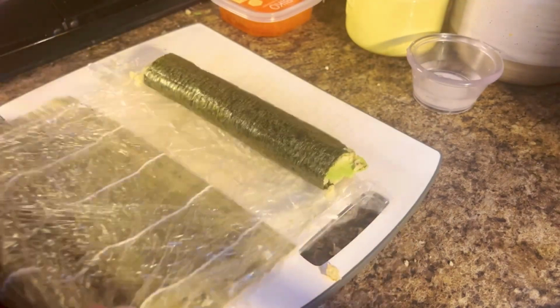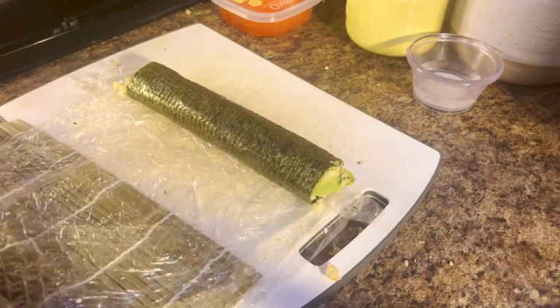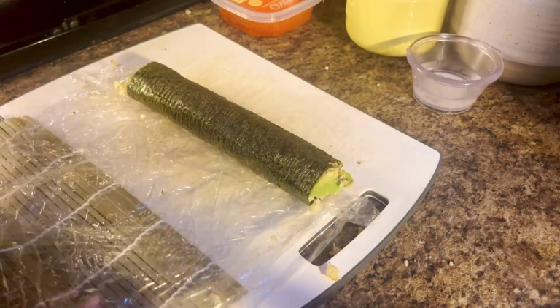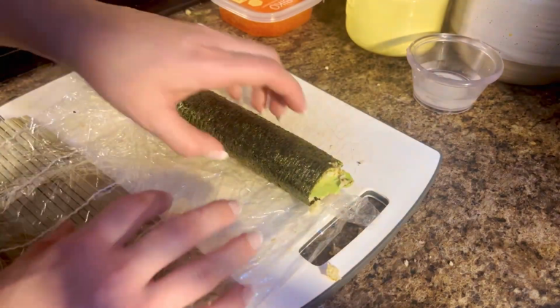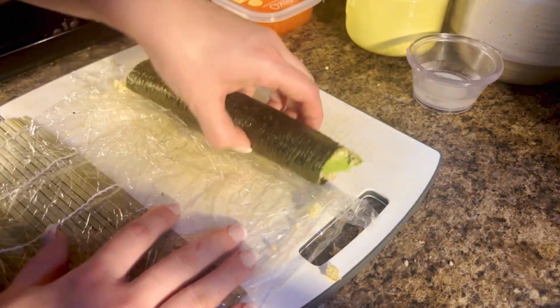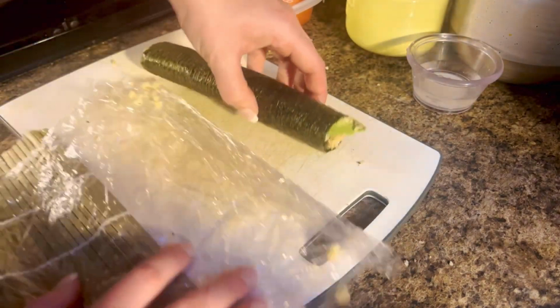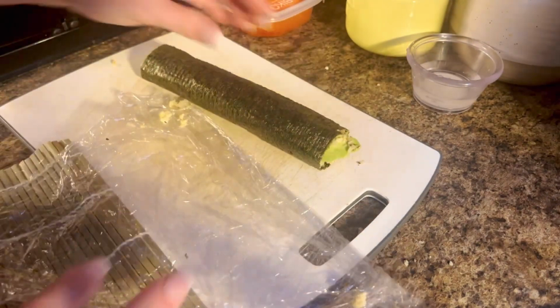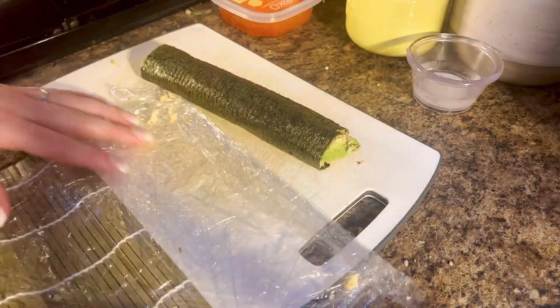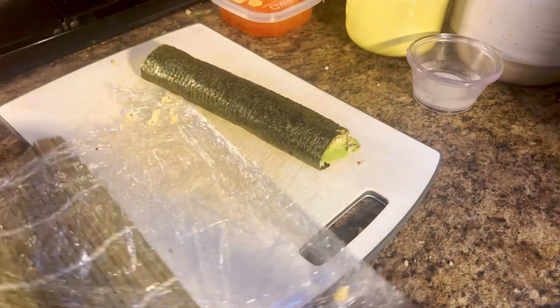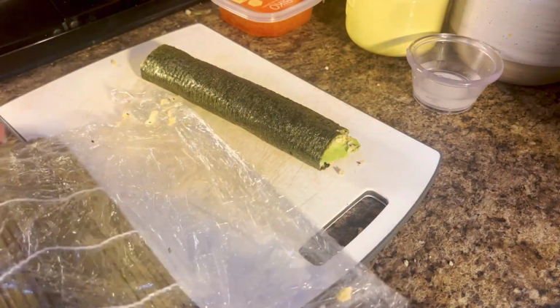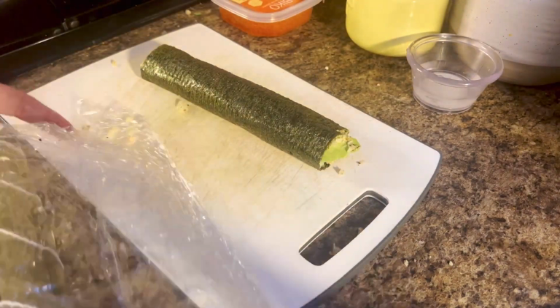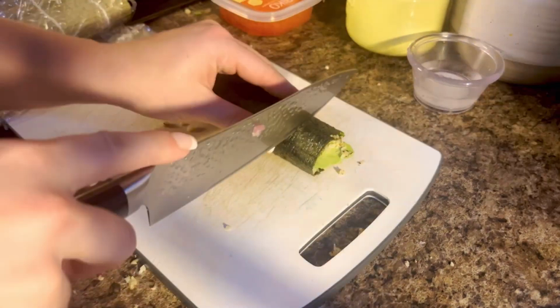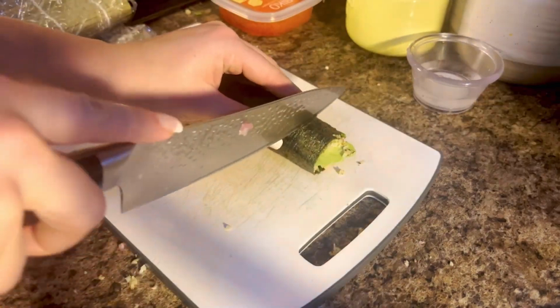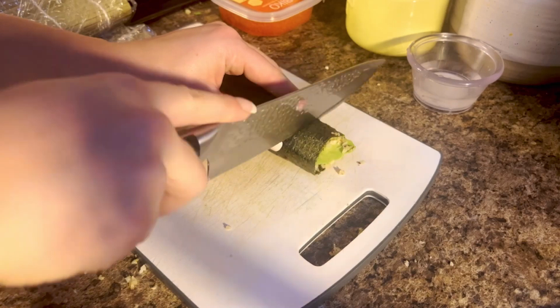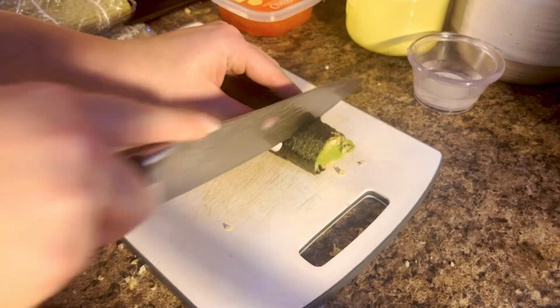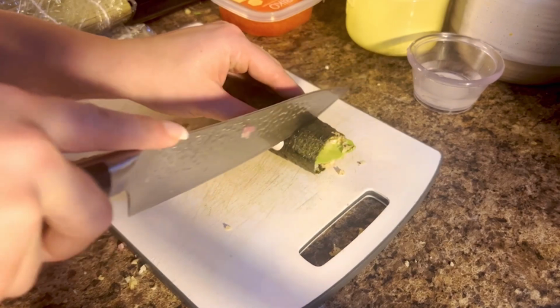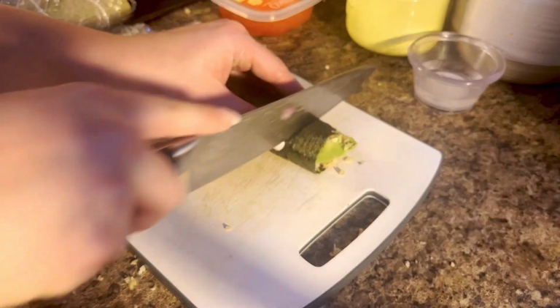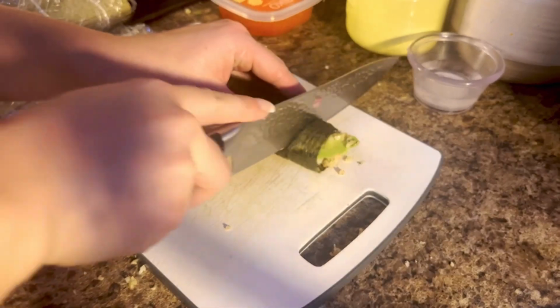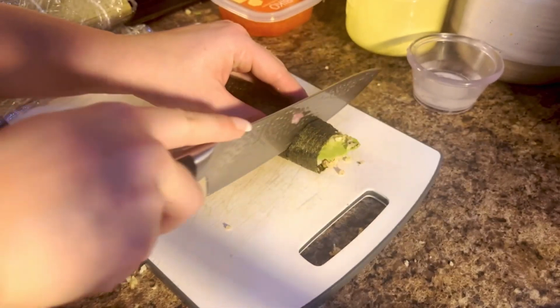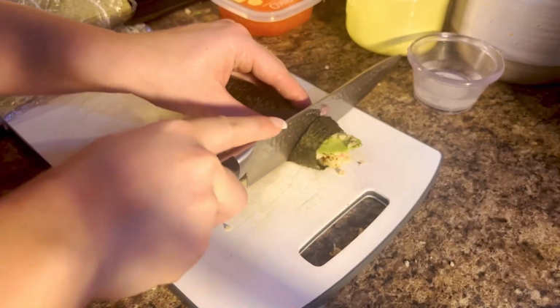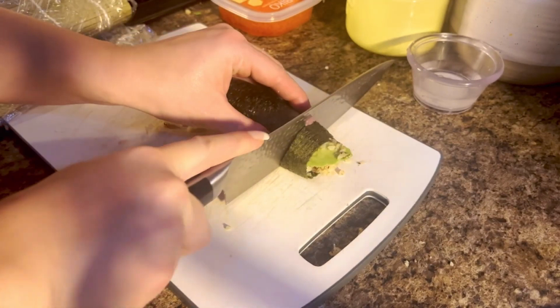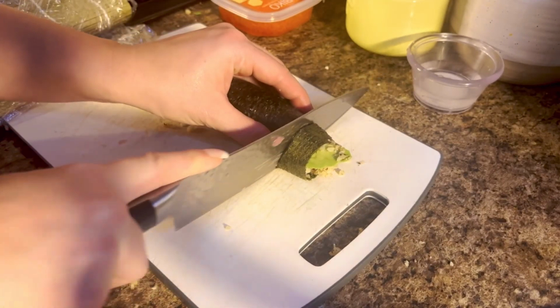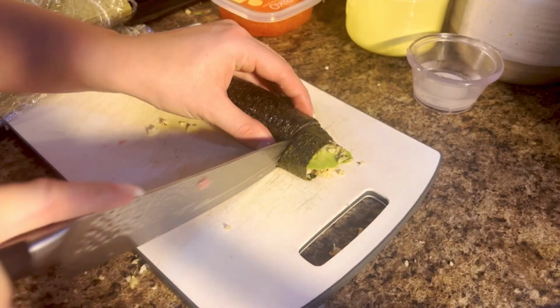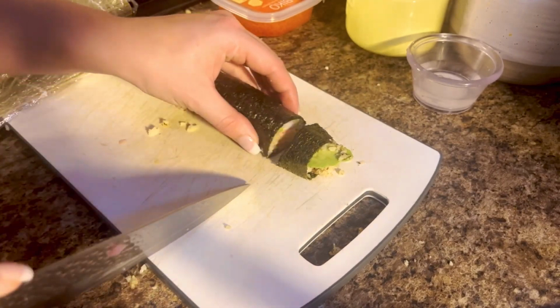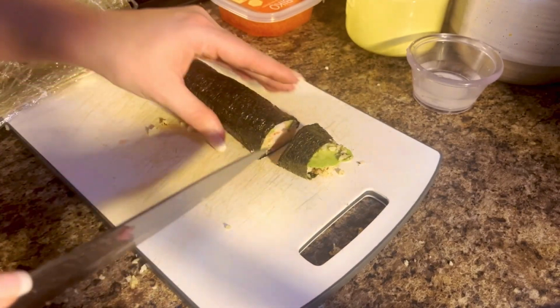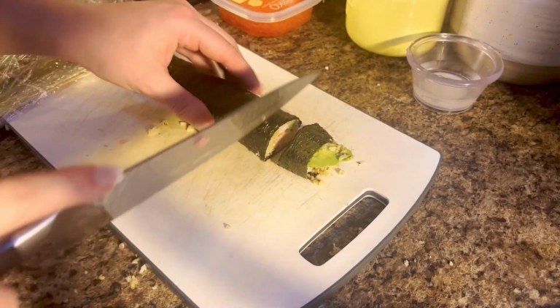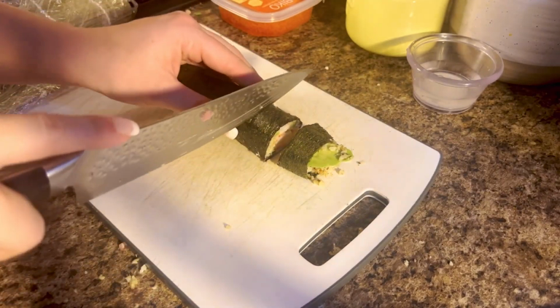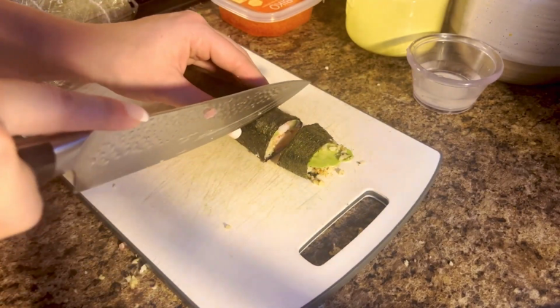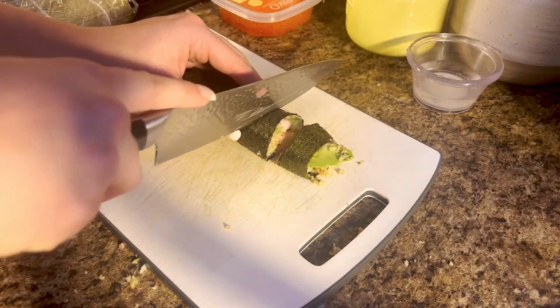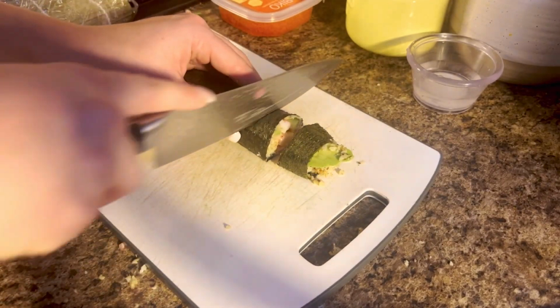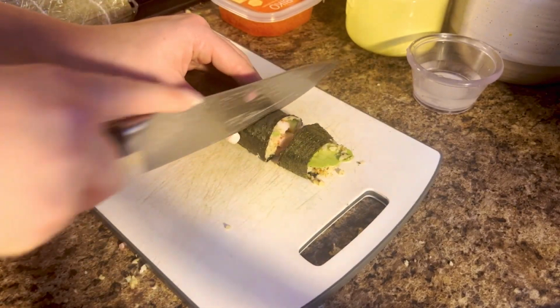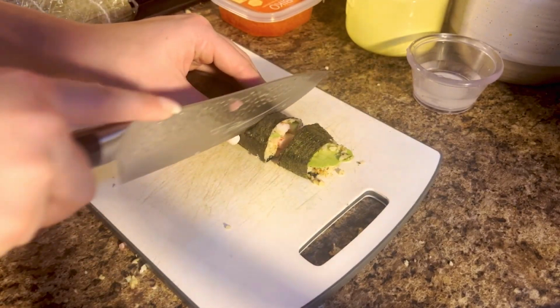That's going to give us the sushi roll. Then we're going to wet our knife and just go back and forth until you can slice through, and that is it.